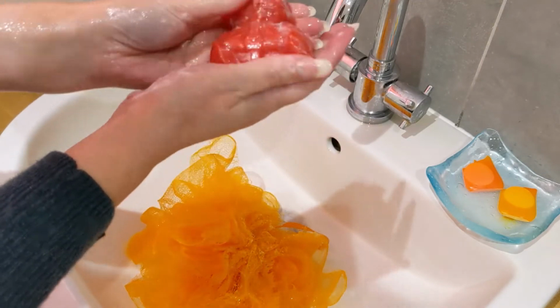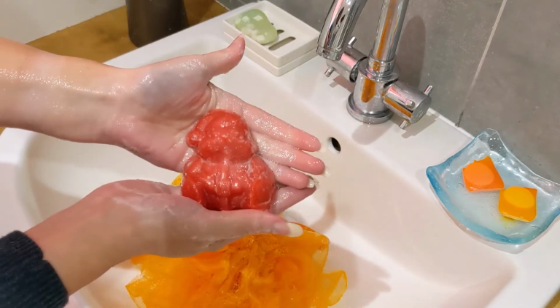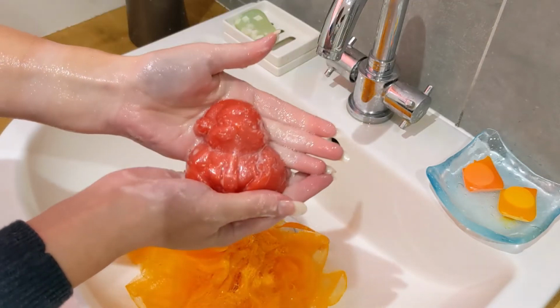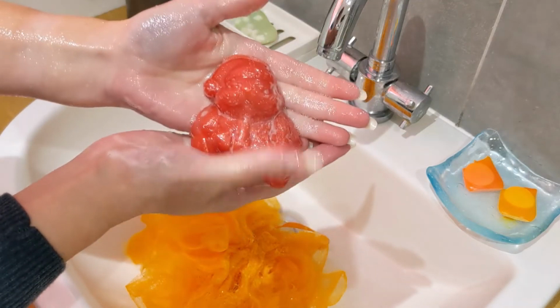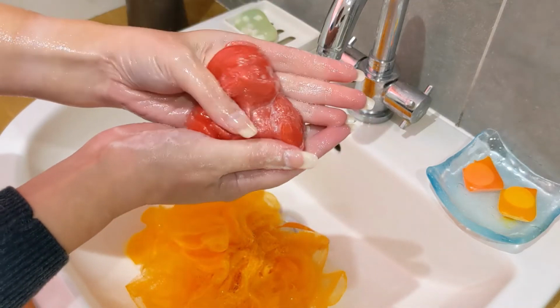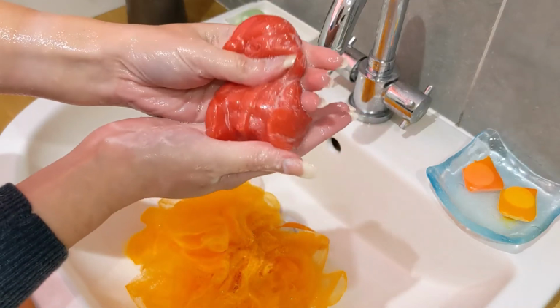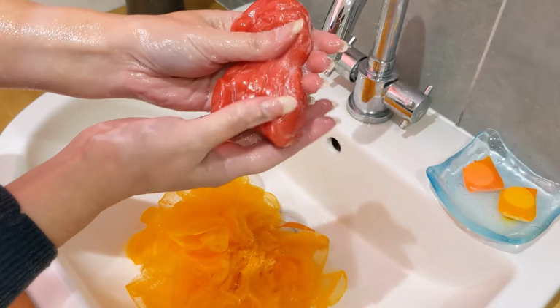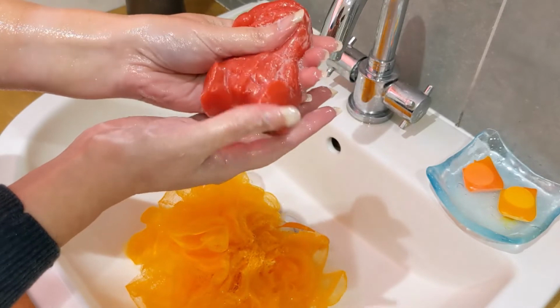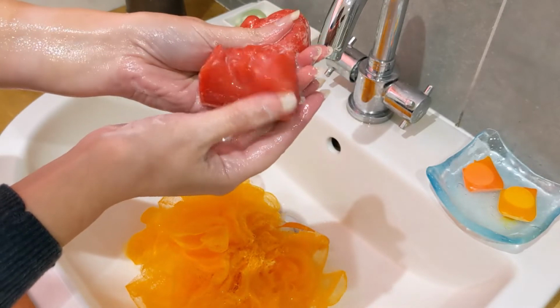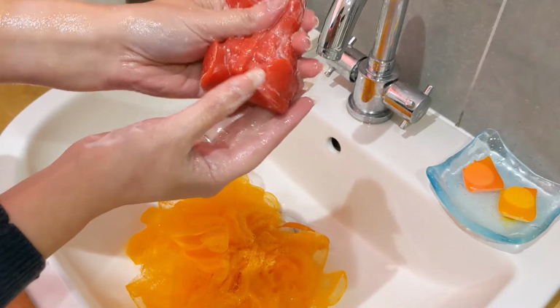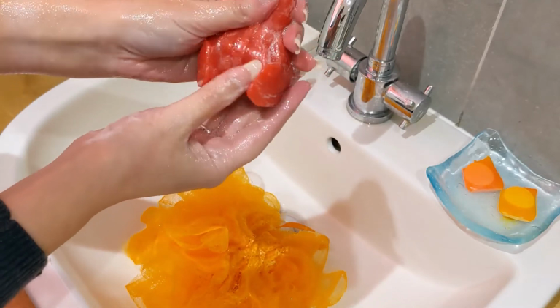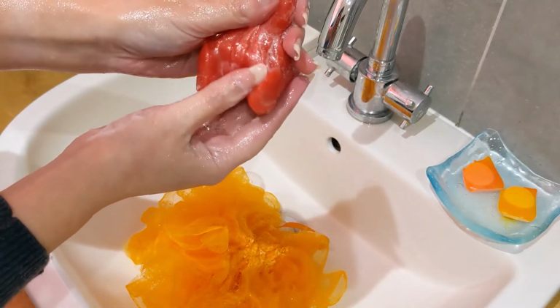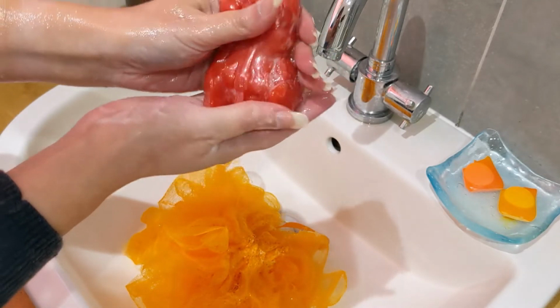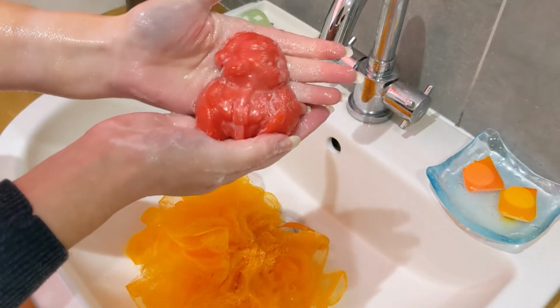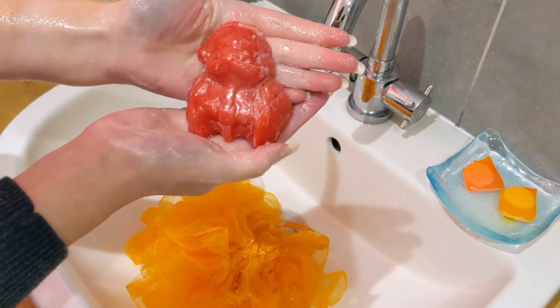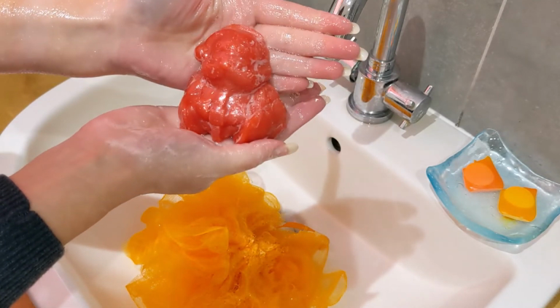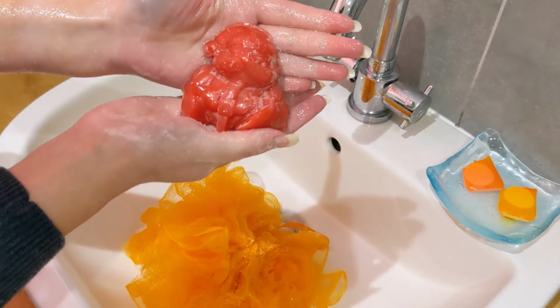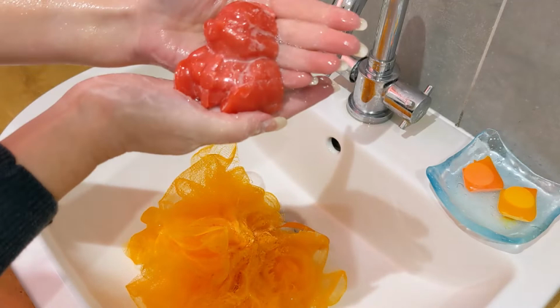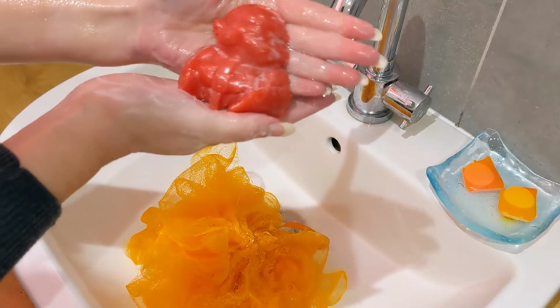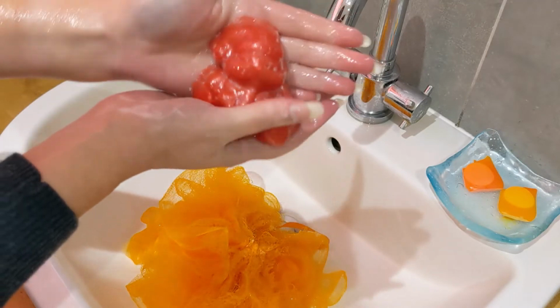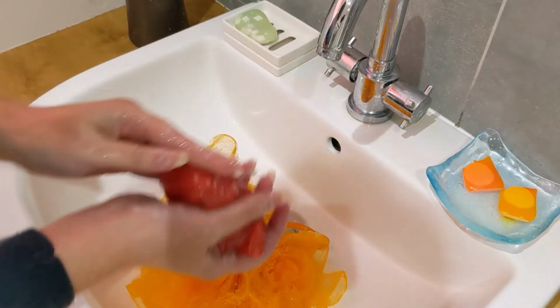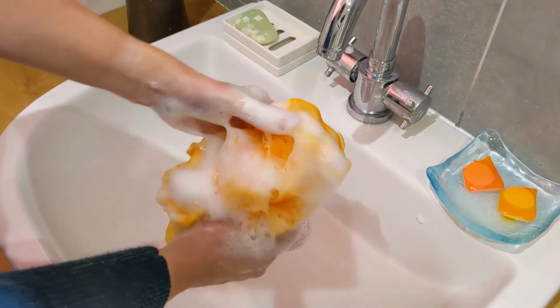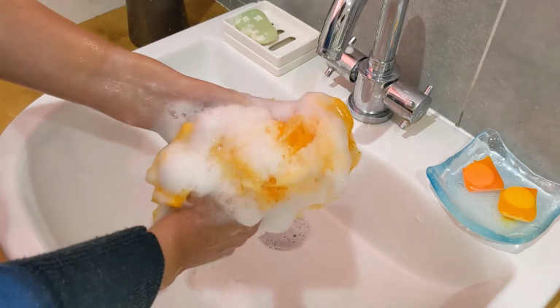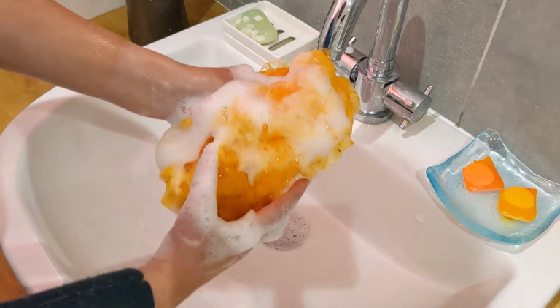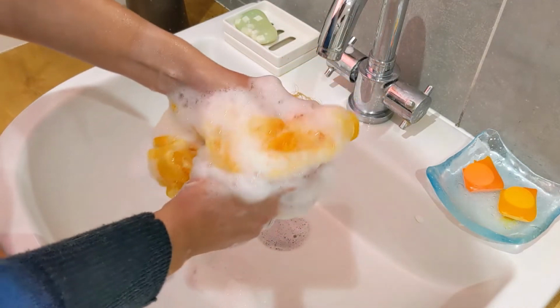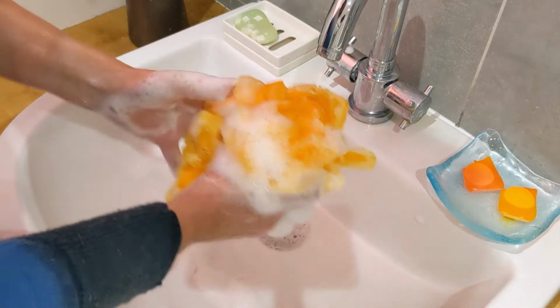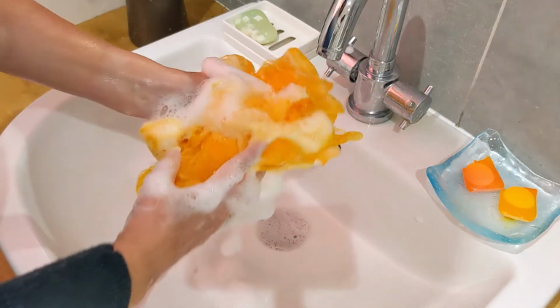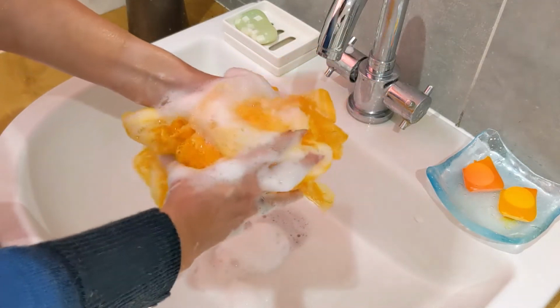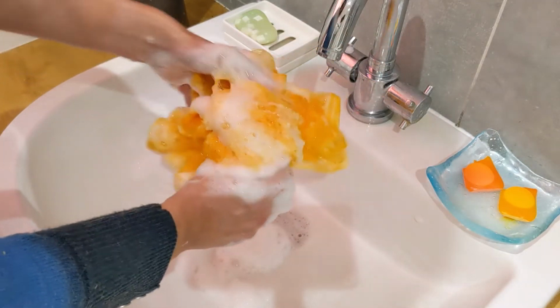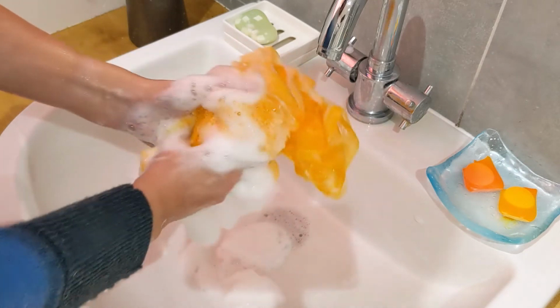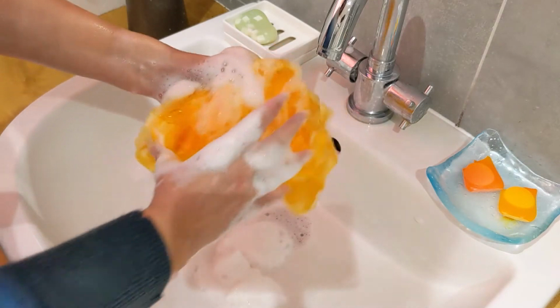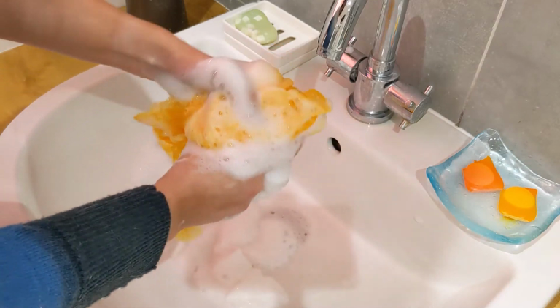He looks like he's got a bit of shimmer on him as well. I like his little belt and his little moustache — he's really cute. And this would be enough to do my whole body if I was in the shower.